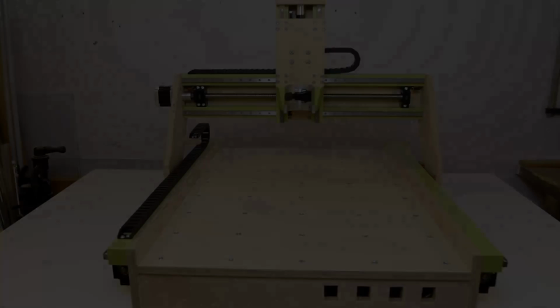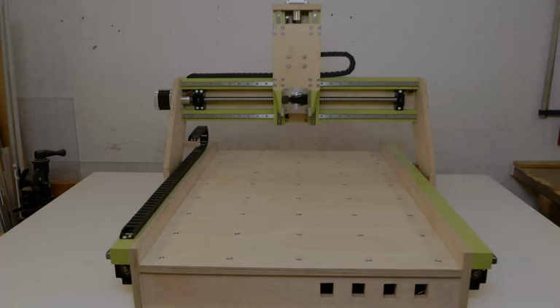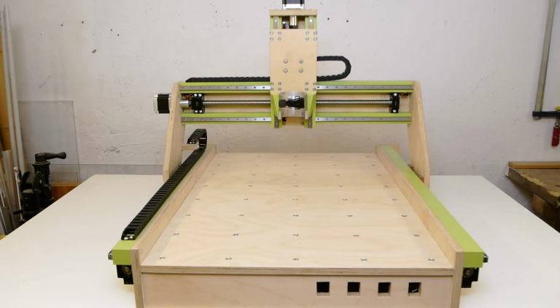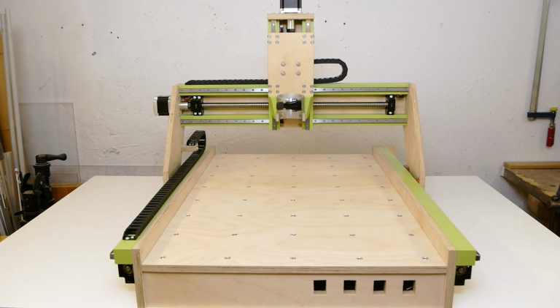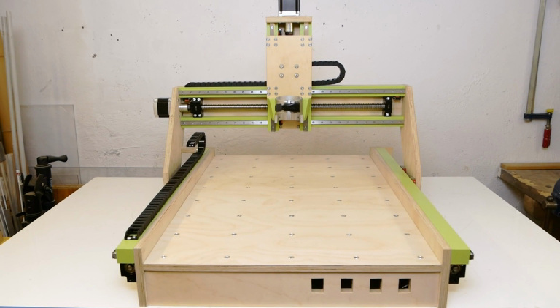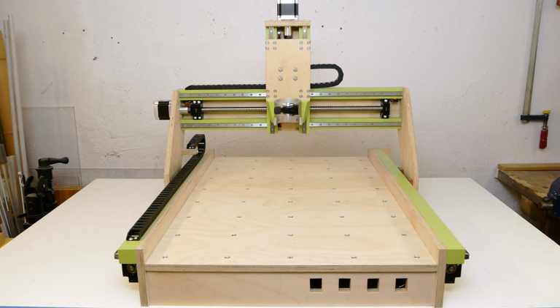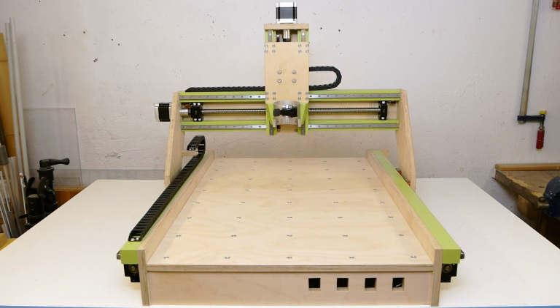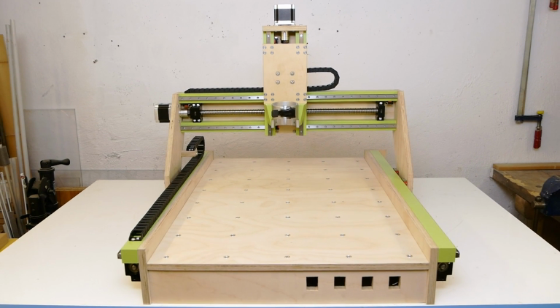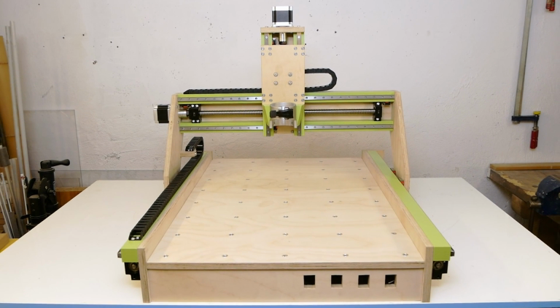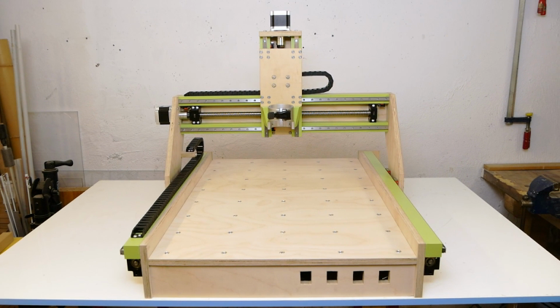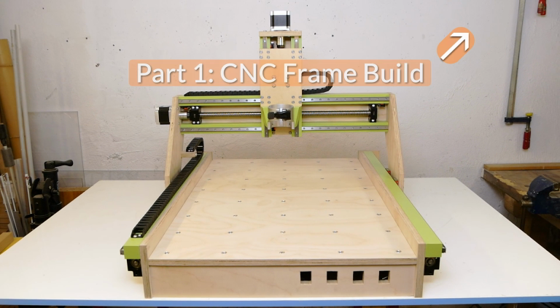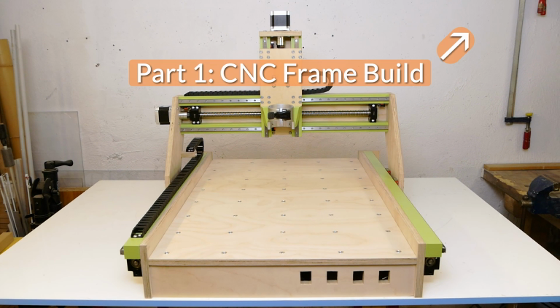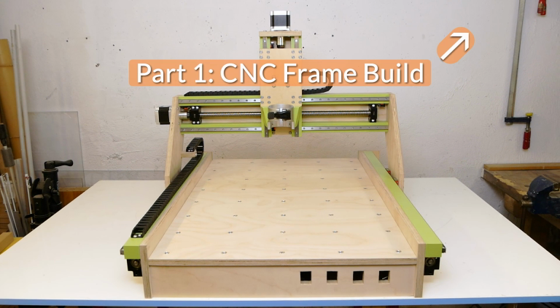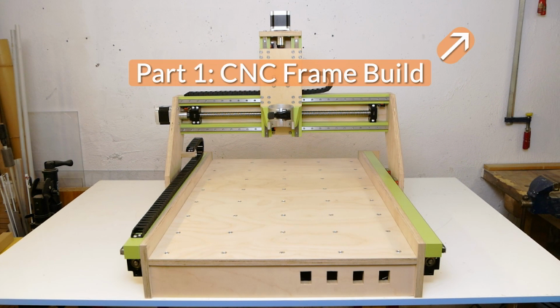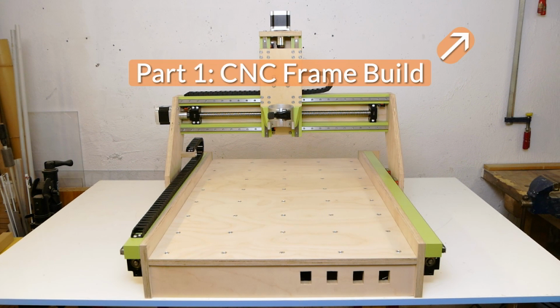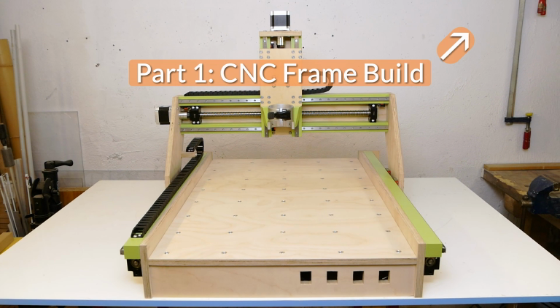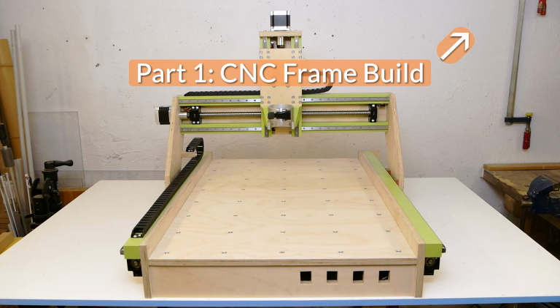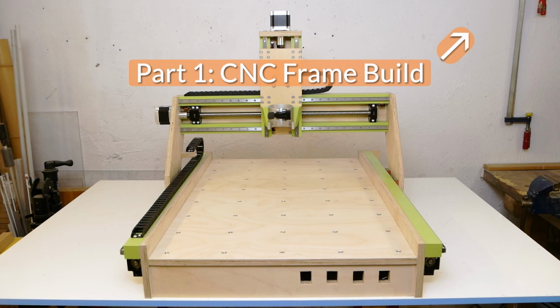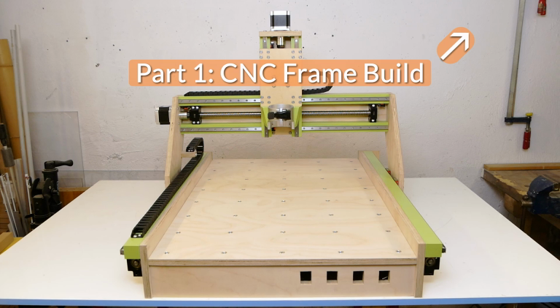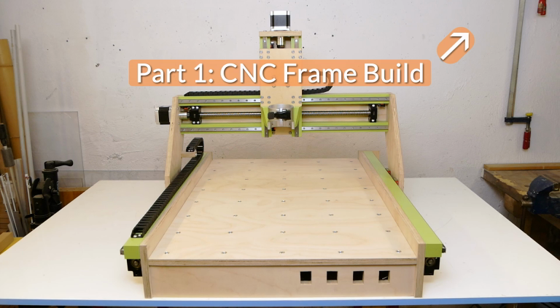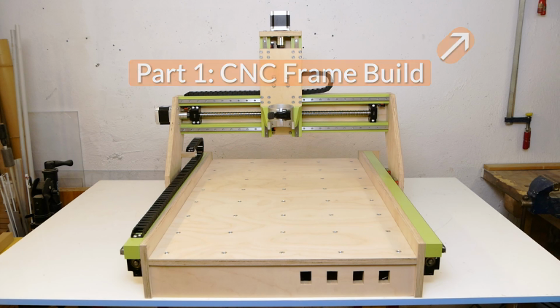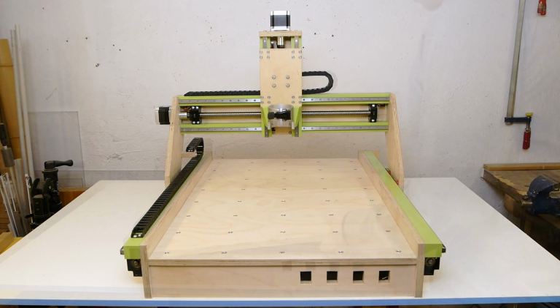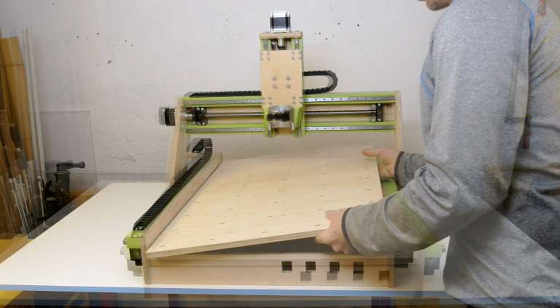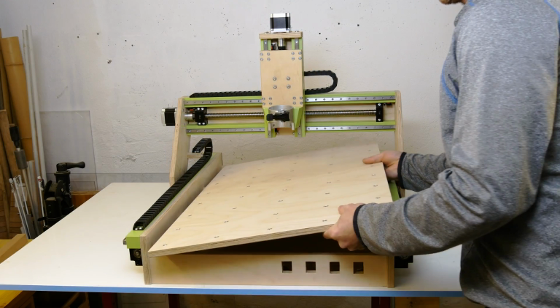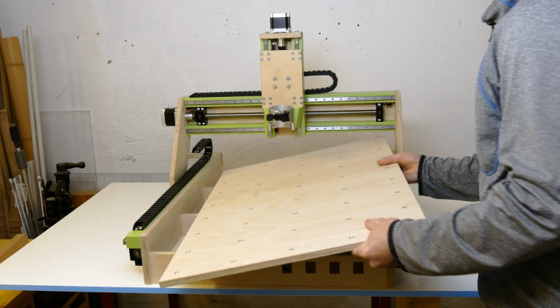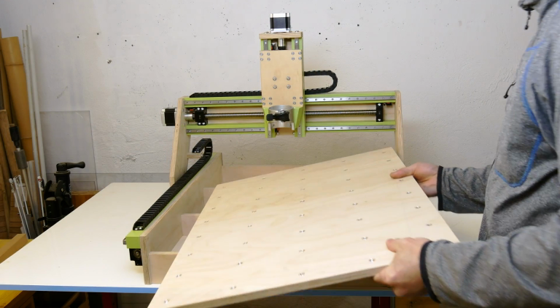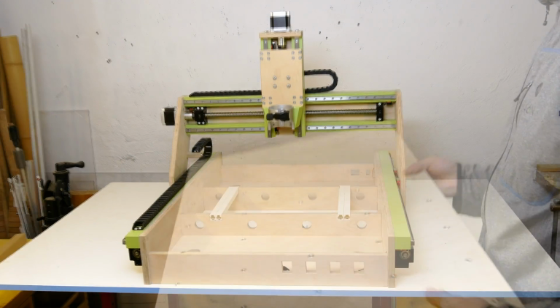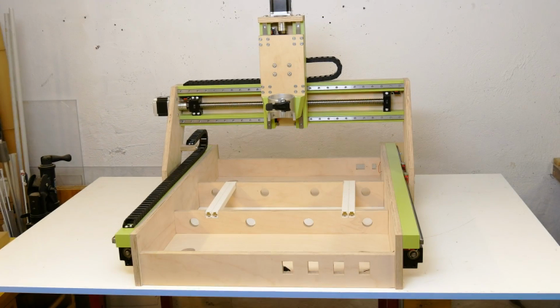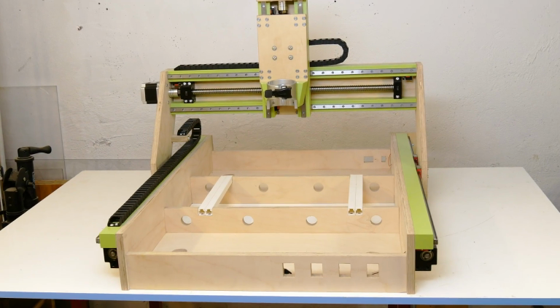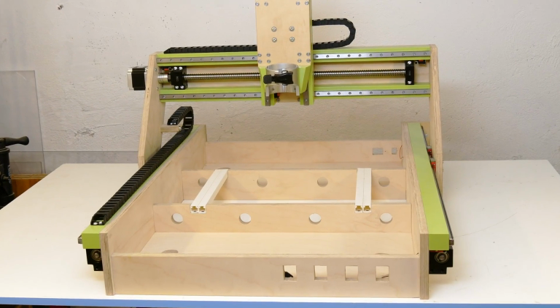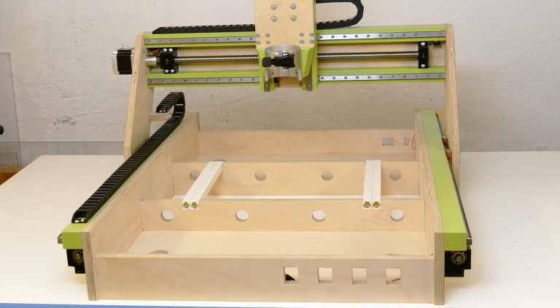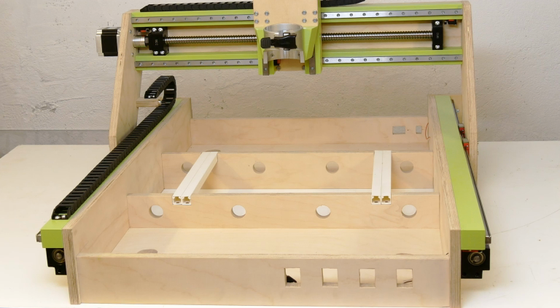Welcome to part 2 of my CNC build. If you haven't seen the frame build in part 1, you can click the link in the corner or in the description below. With the machine frame ready, it was time to install the electric components.